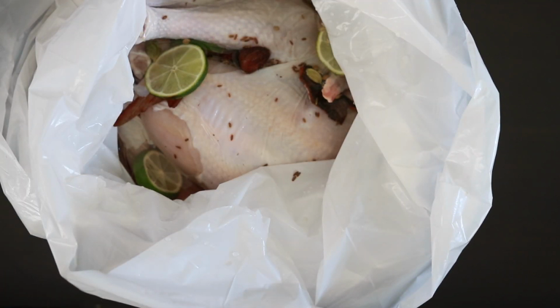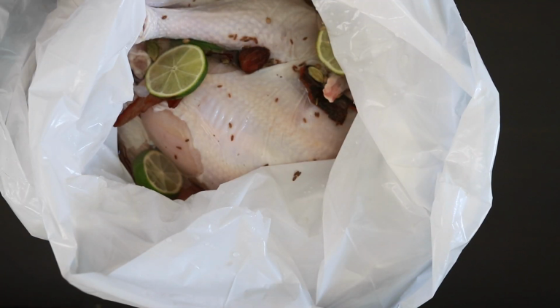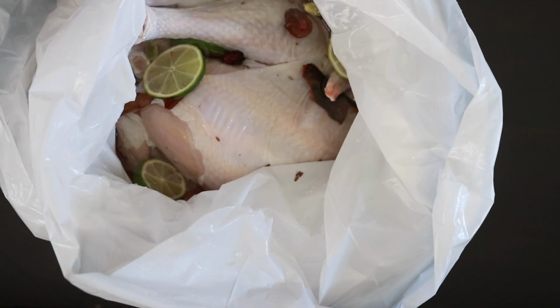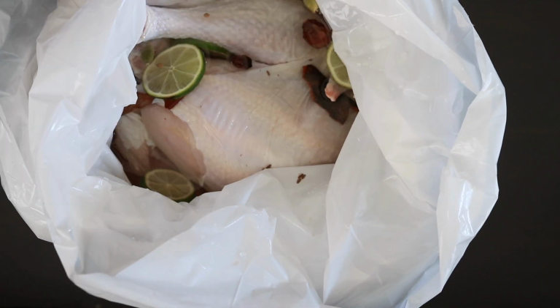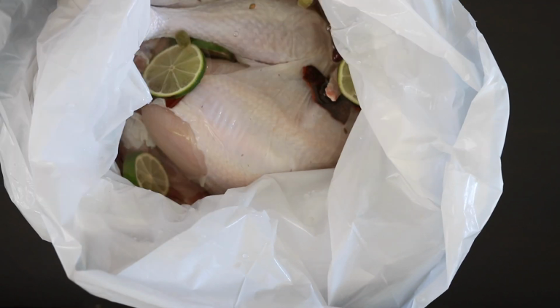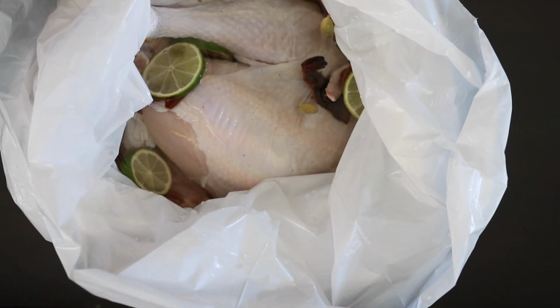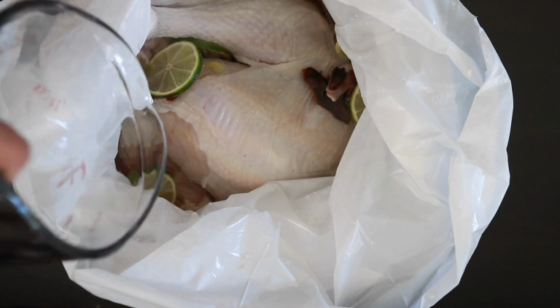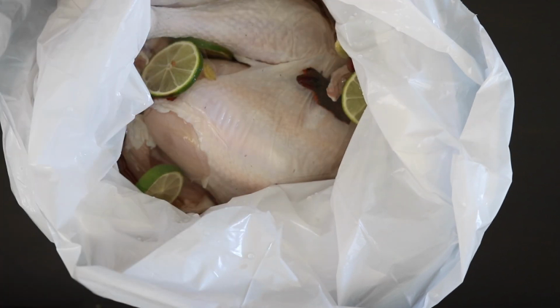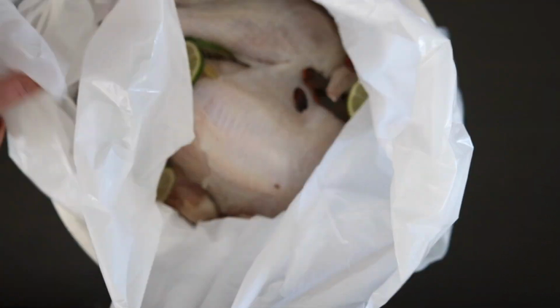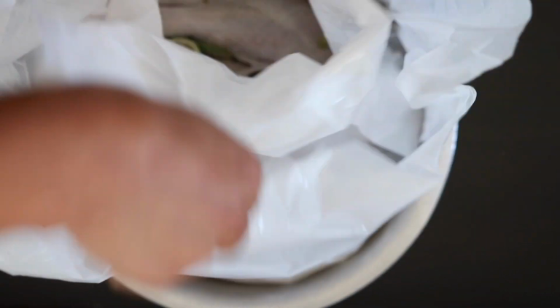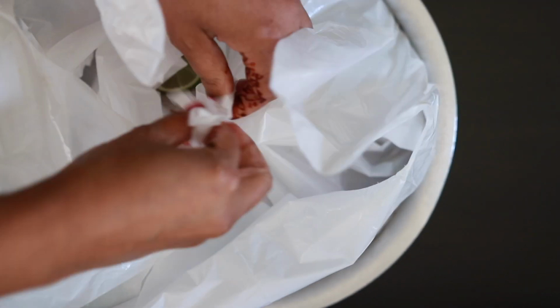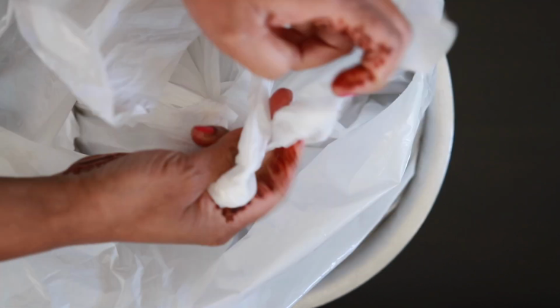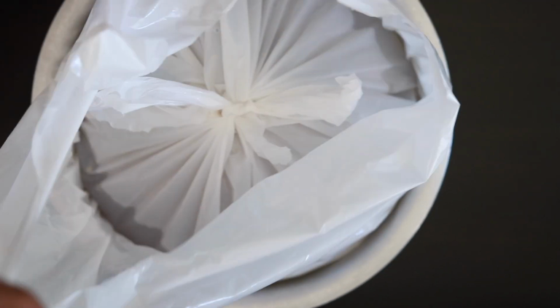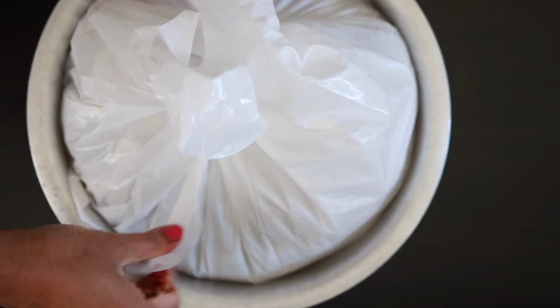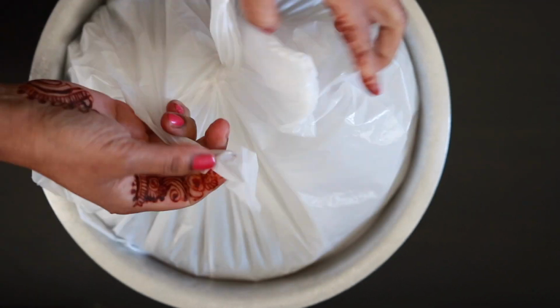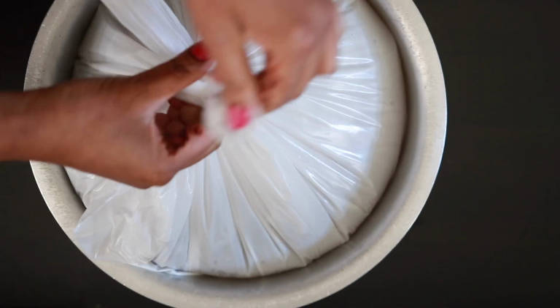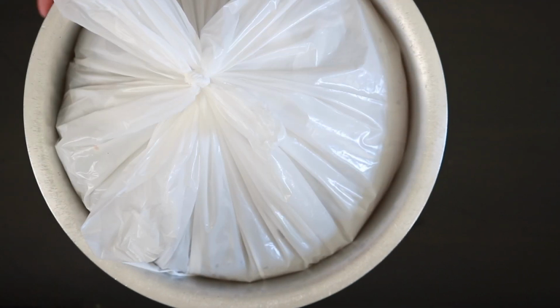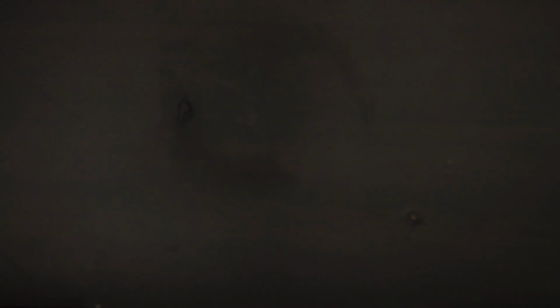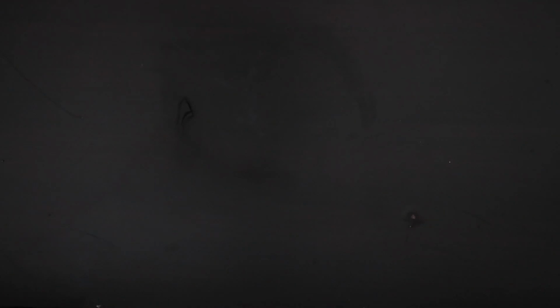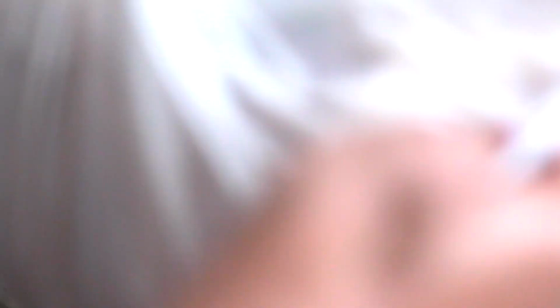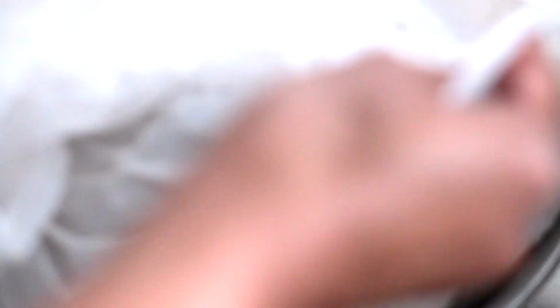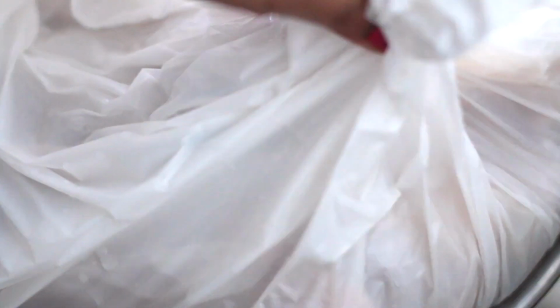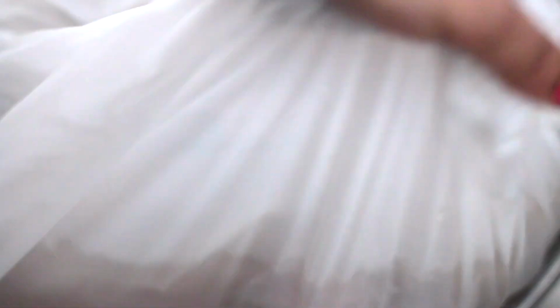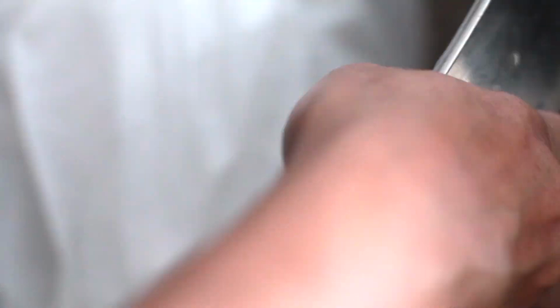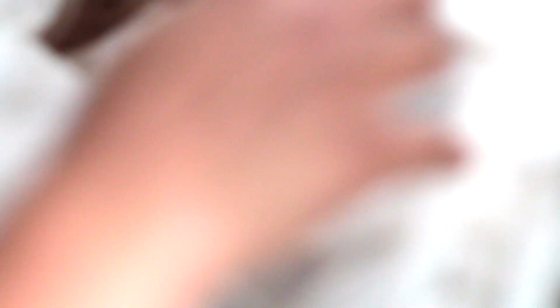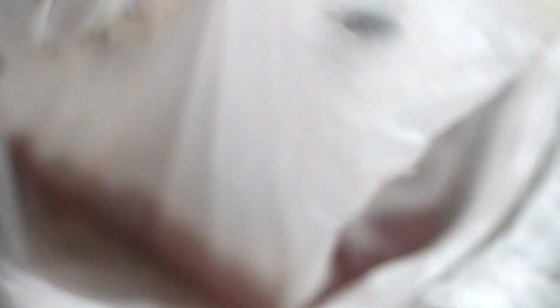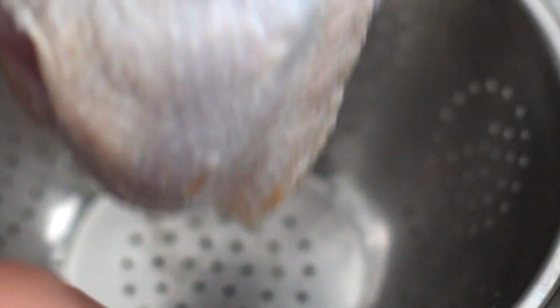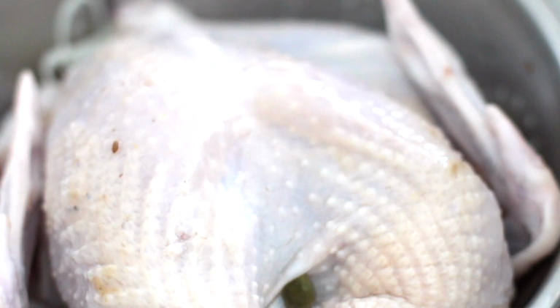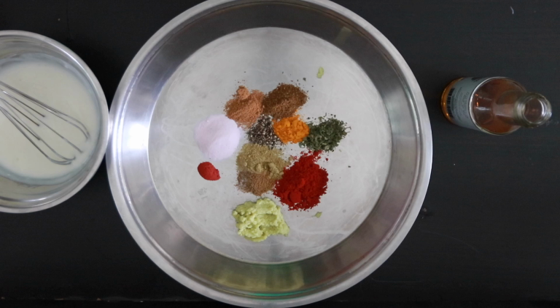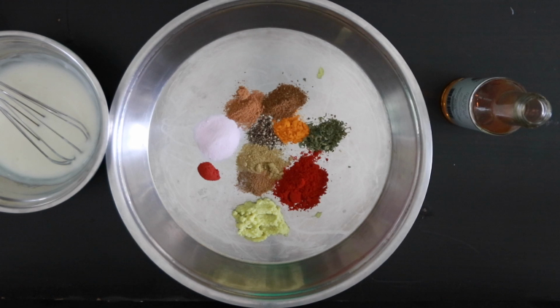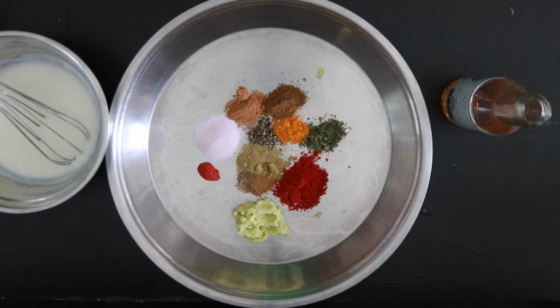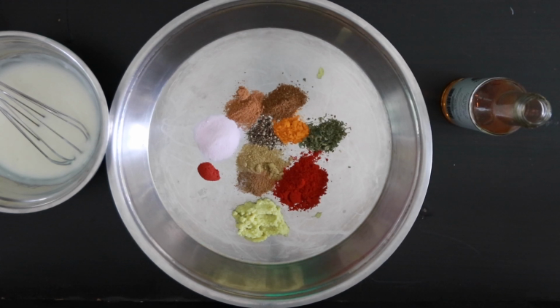Bag it and store it in the fridge for four hours to overnight, depending on the size of the bird. My turkey is small, so after four hours I'm going to tip out all of the brine. Allow this to dry. Now let's prepare the marinade.